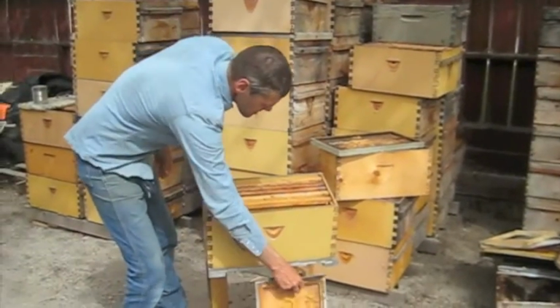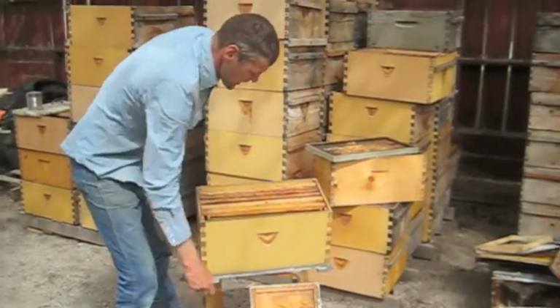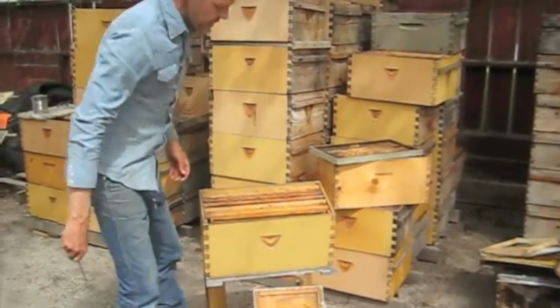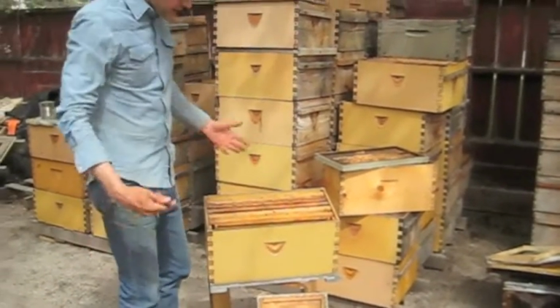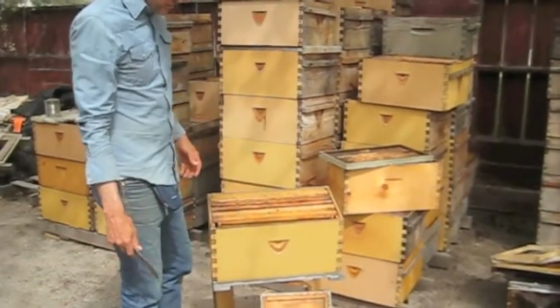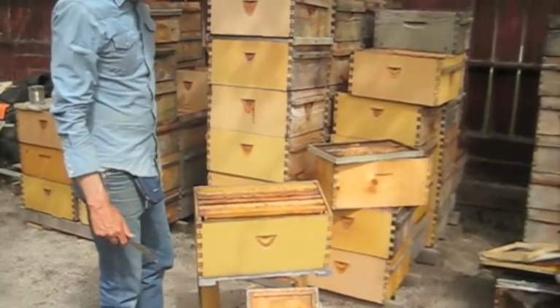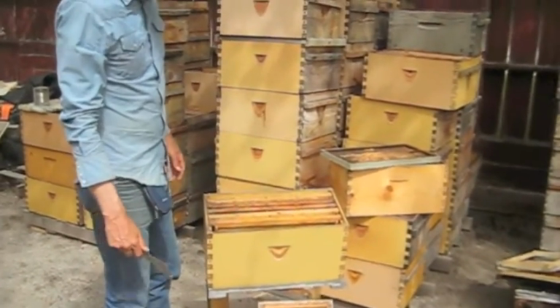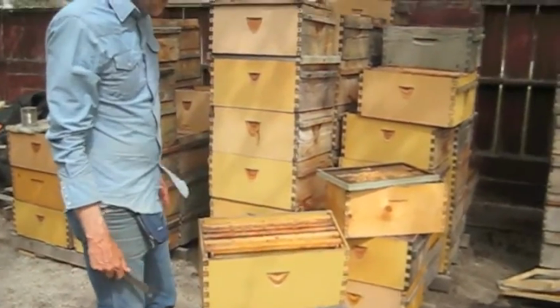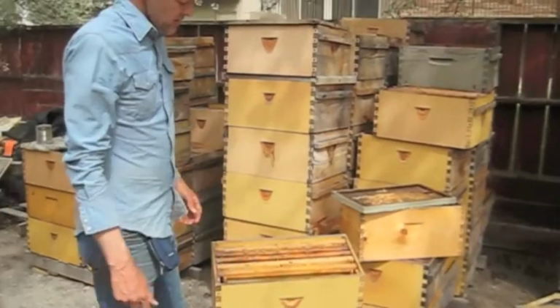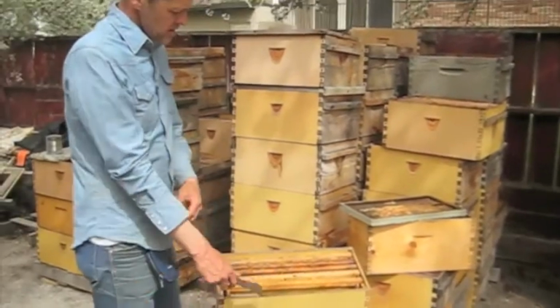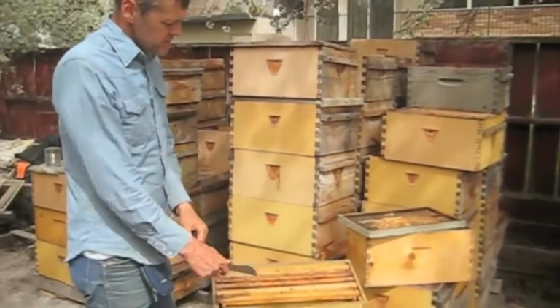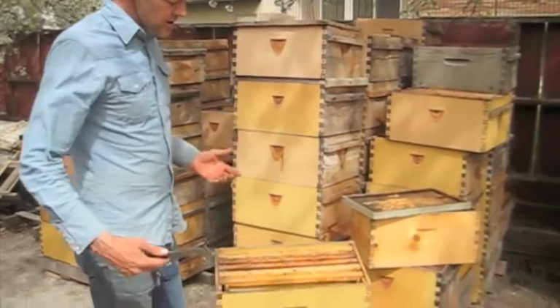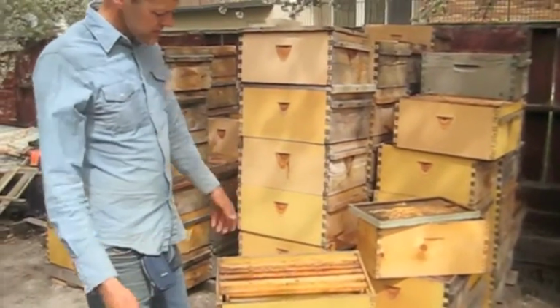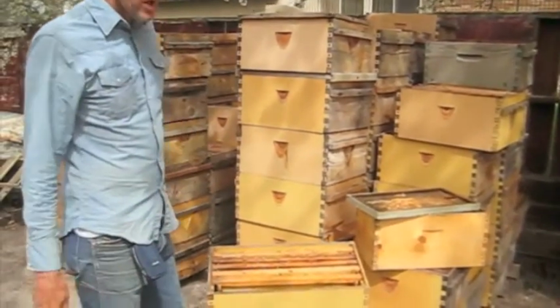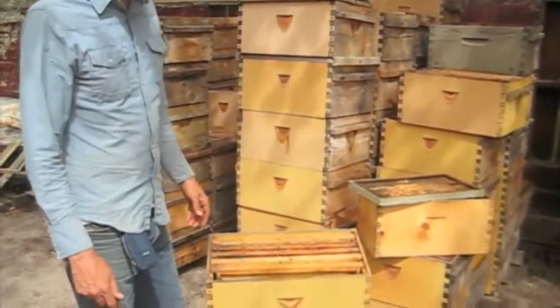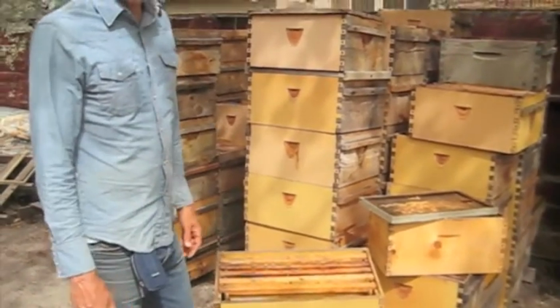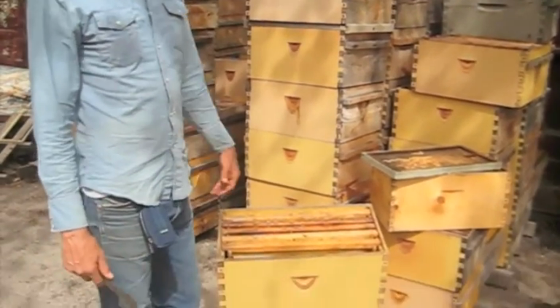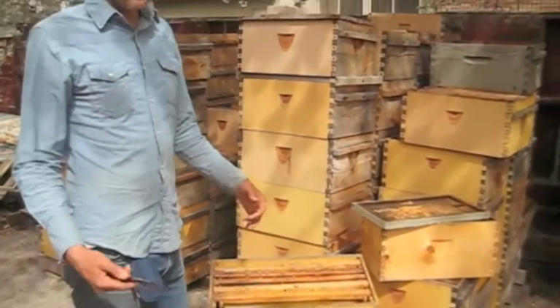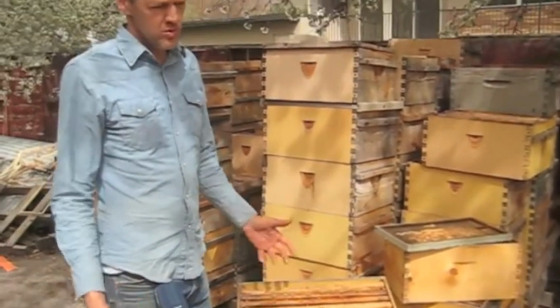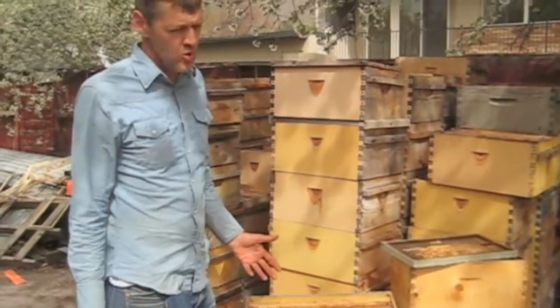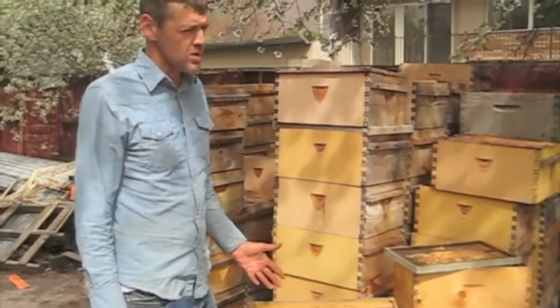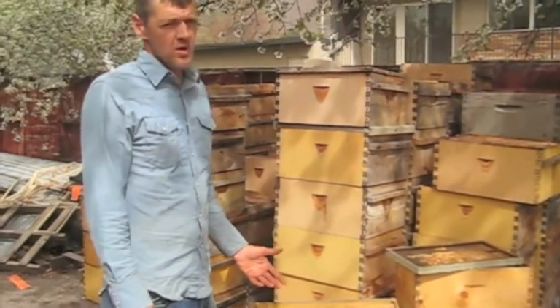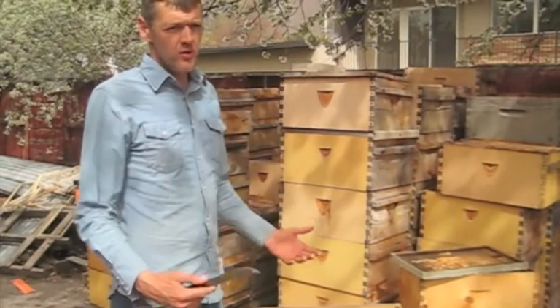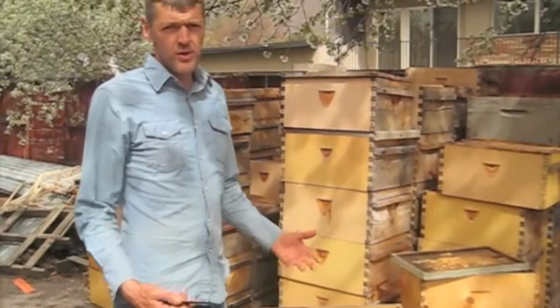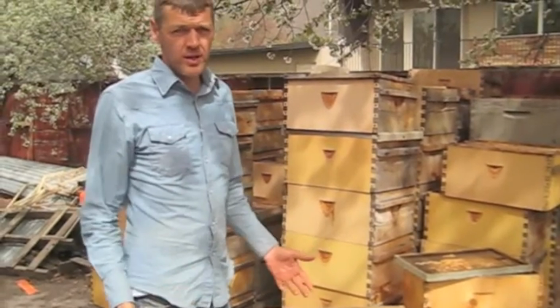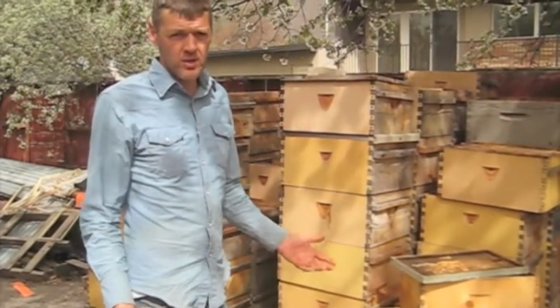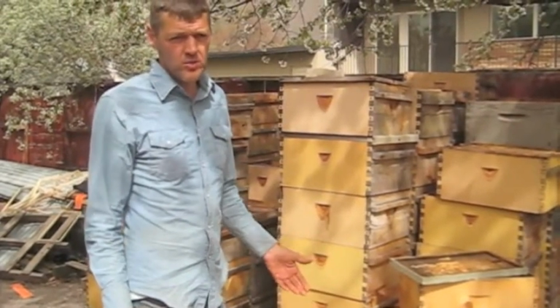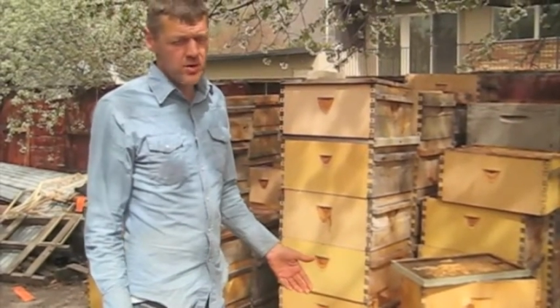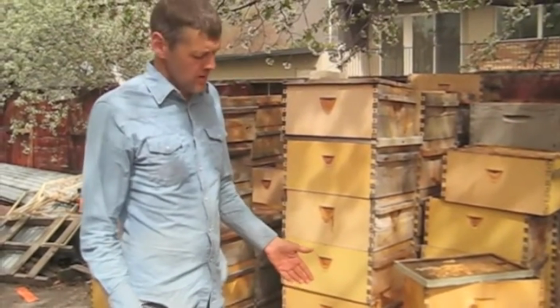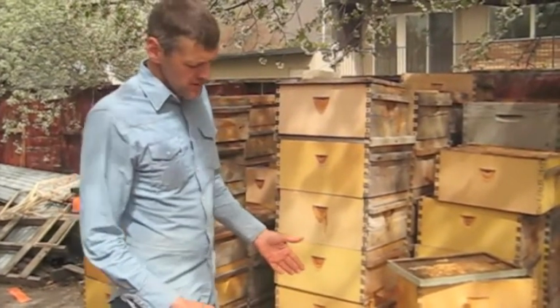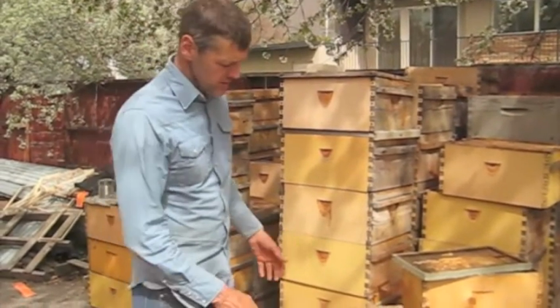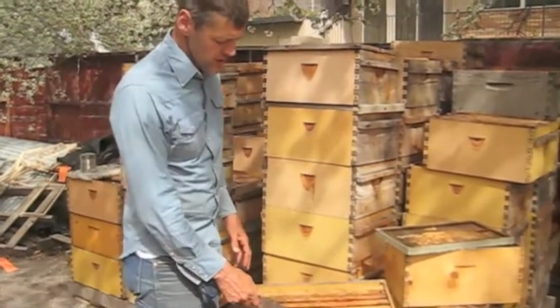If you have a hive that died during the winter, there's a question that's often asked: what do I do with the old comb? The old frames of honey — can I reuse them? Let's have a look at this hive.